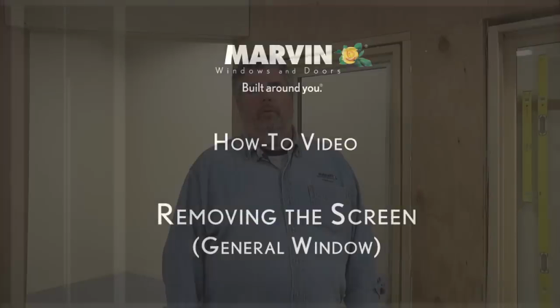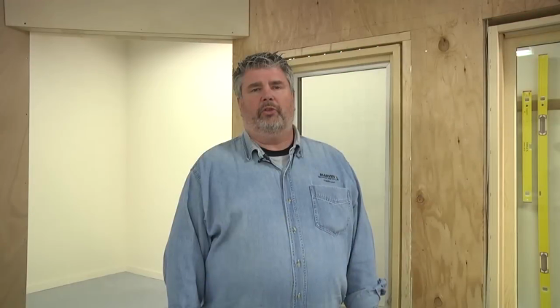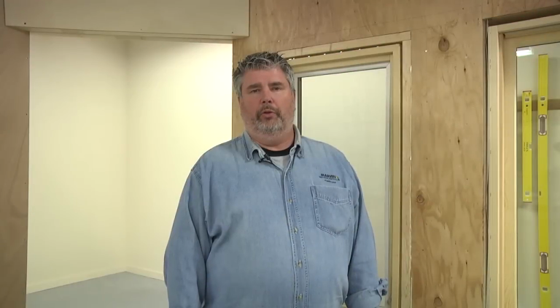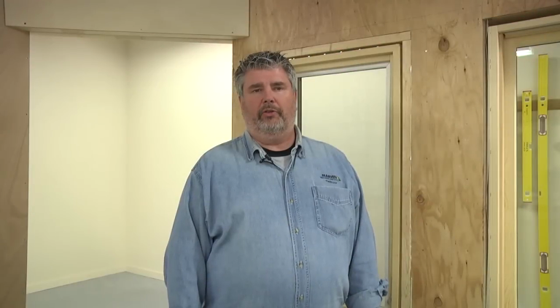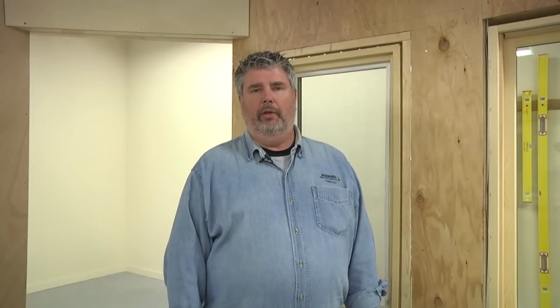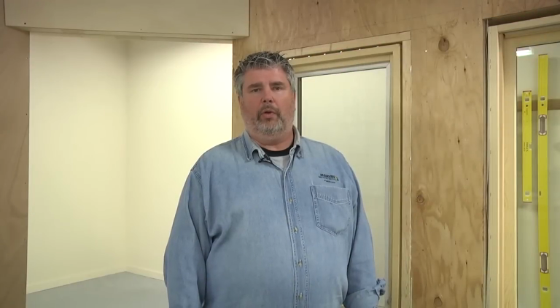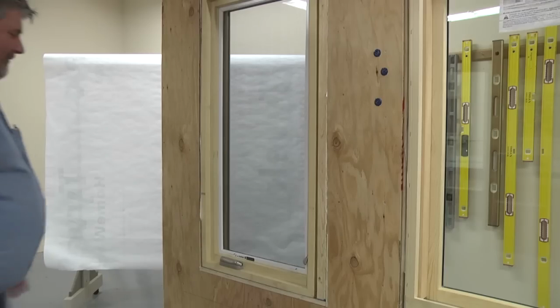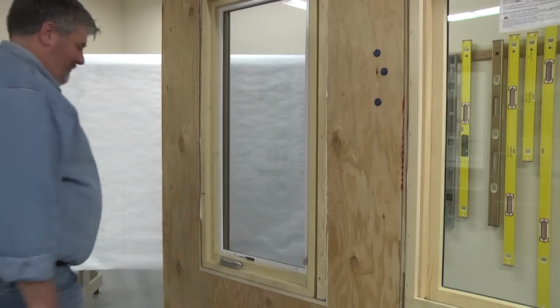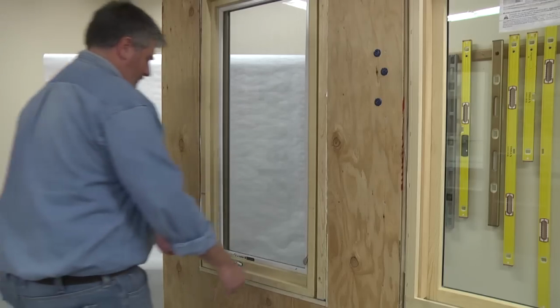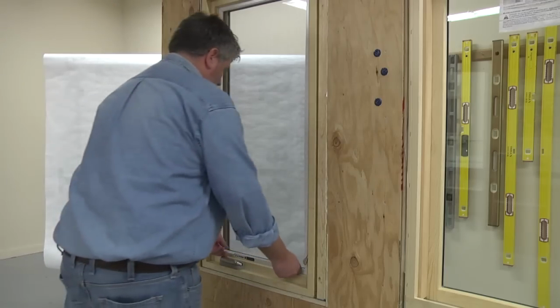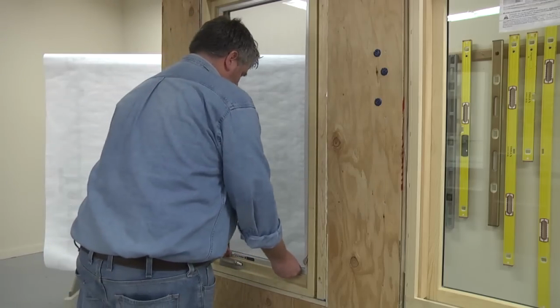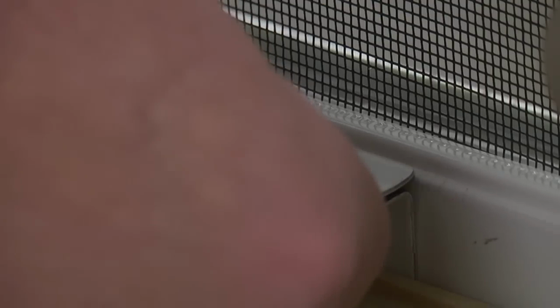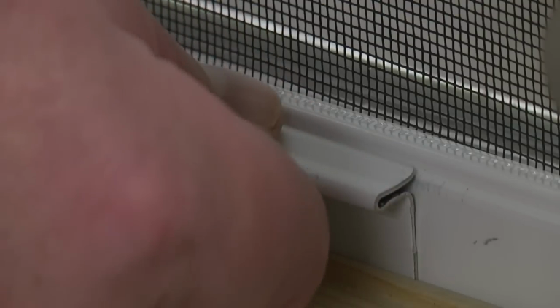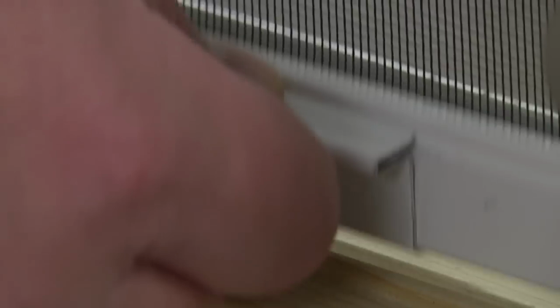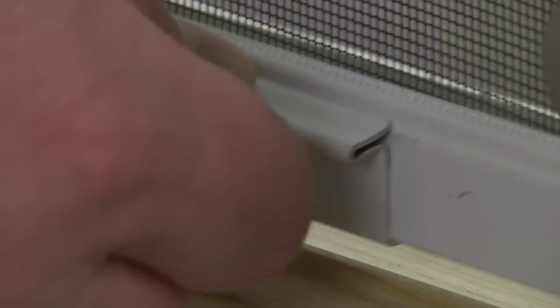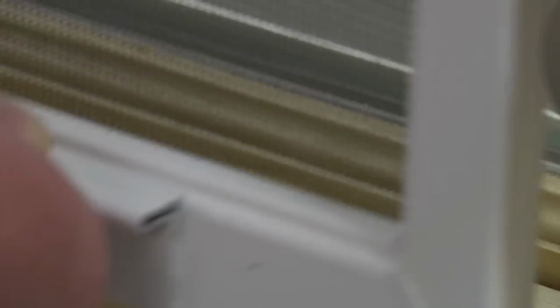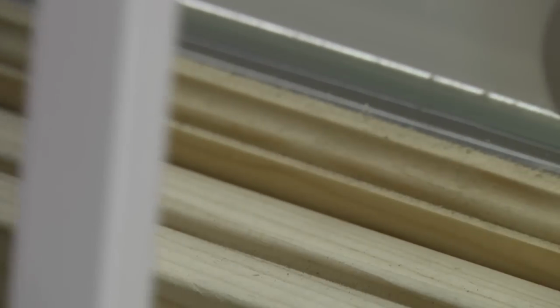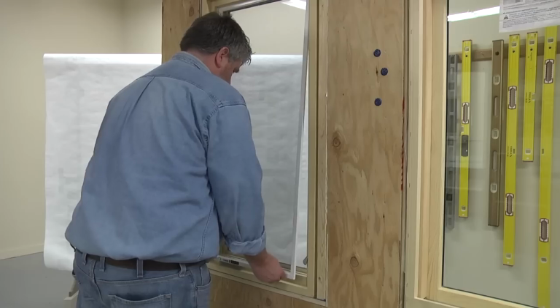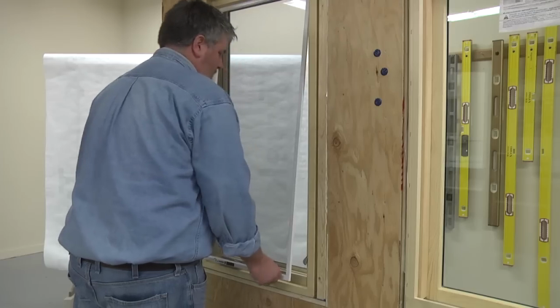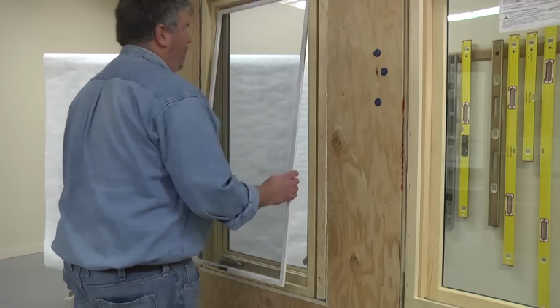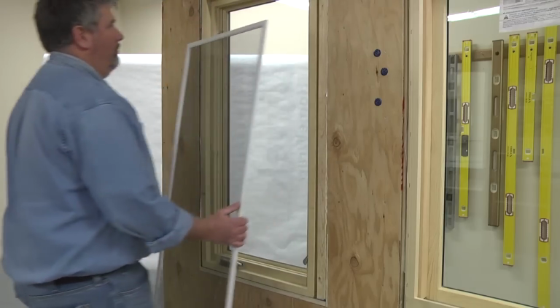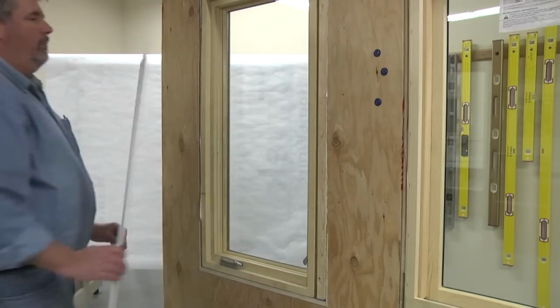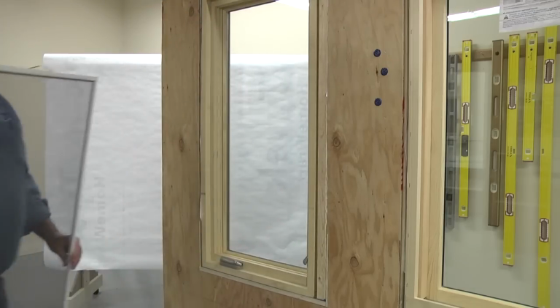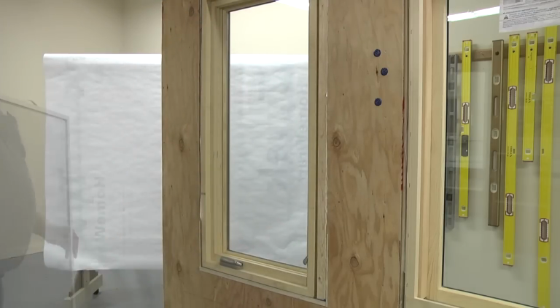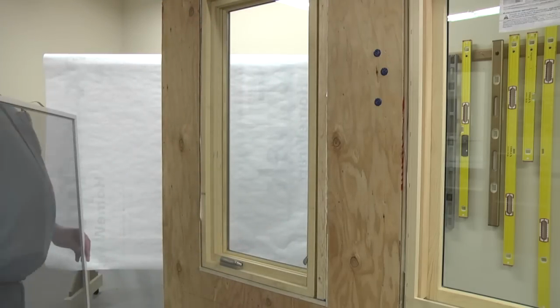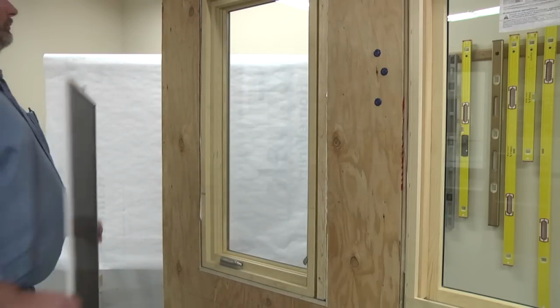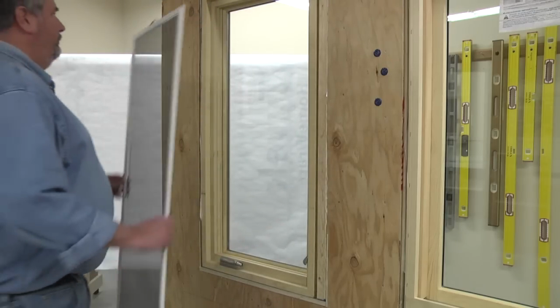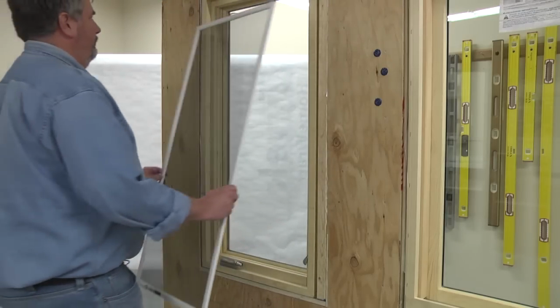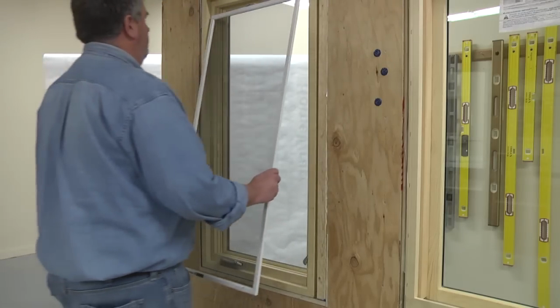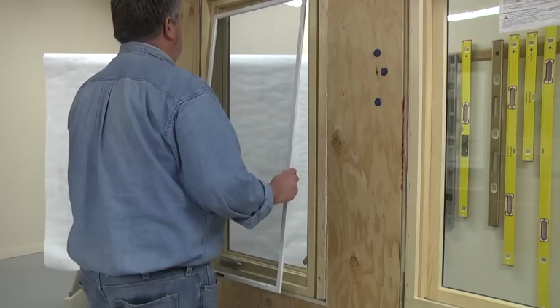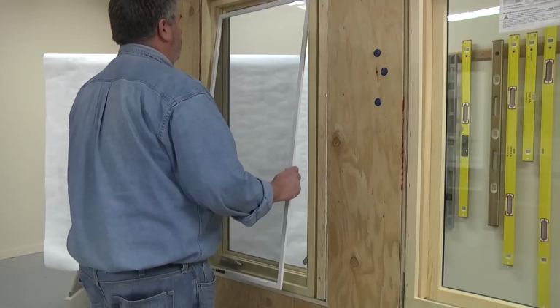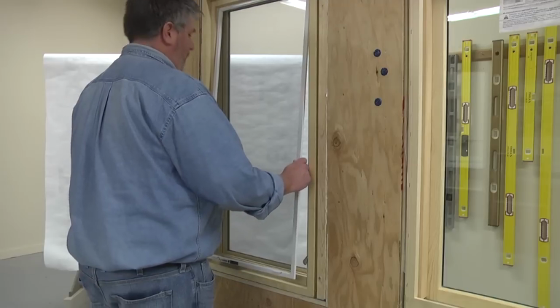Some screens utilize screen lifts located on the bottom of the screen. To remove these types of screens, simply pull up on the lift and pivot the screen toward you from the bottom and remove. To install, reverse the procedure.